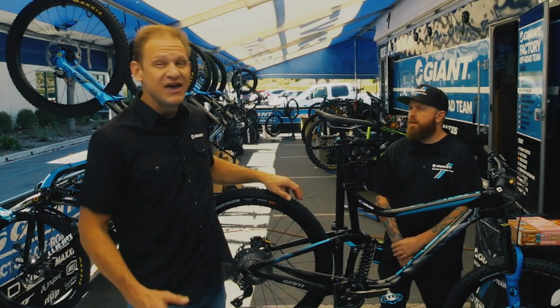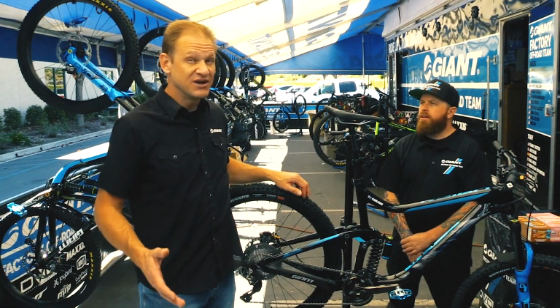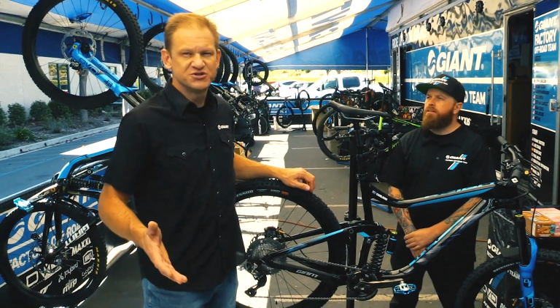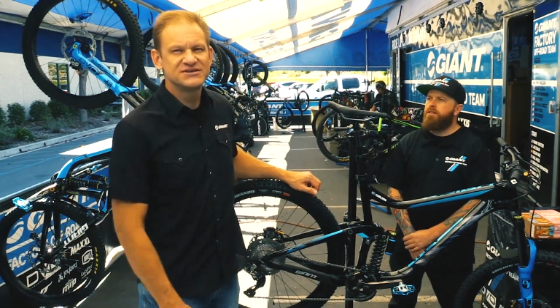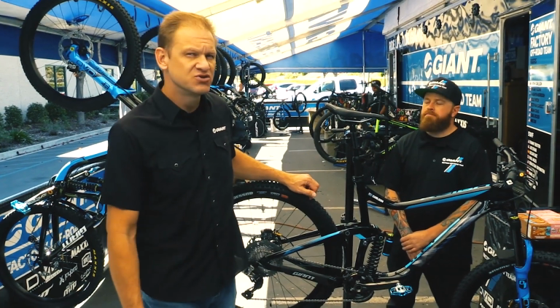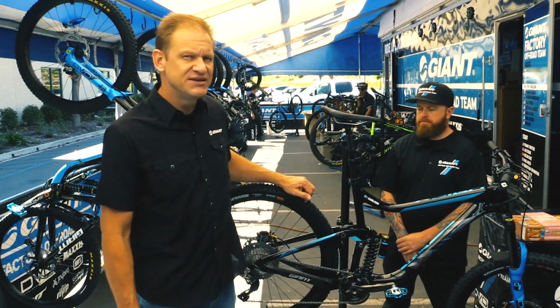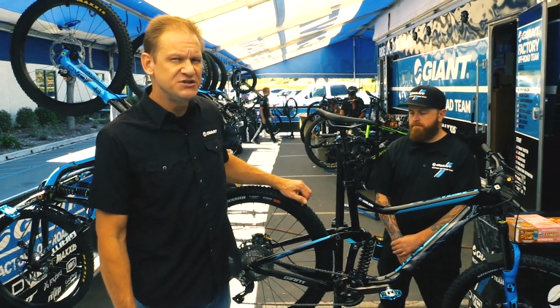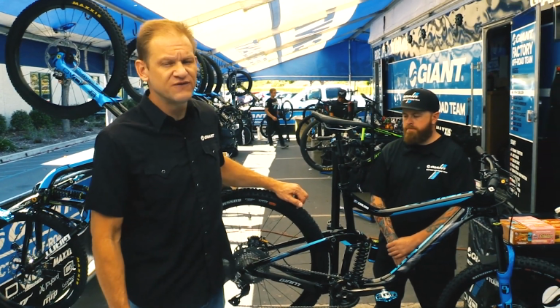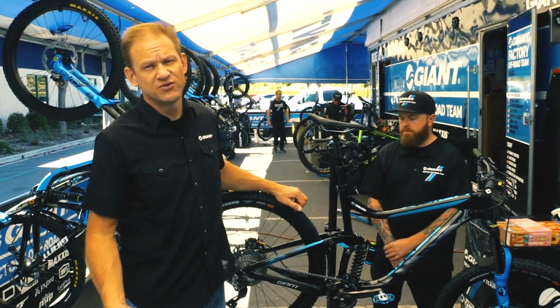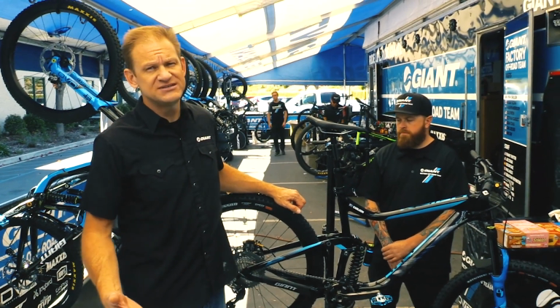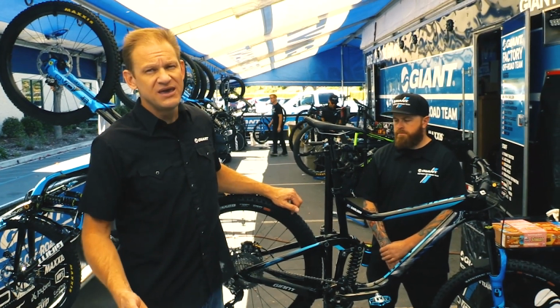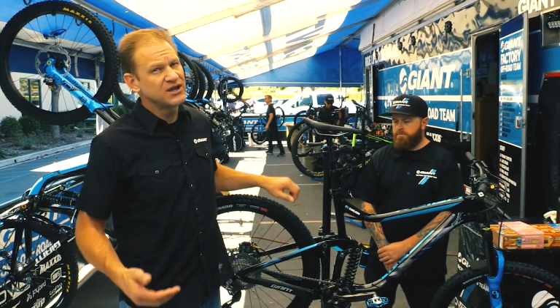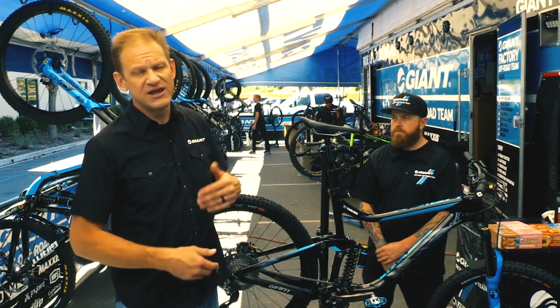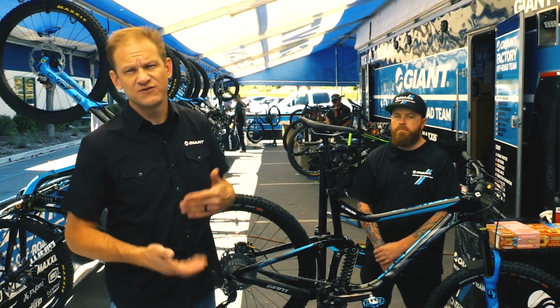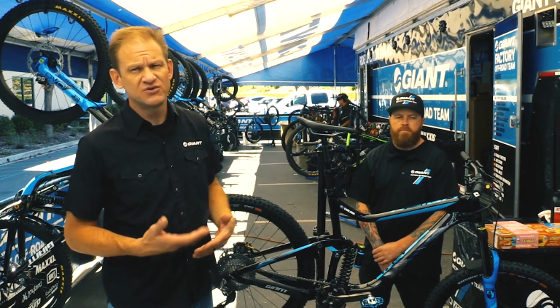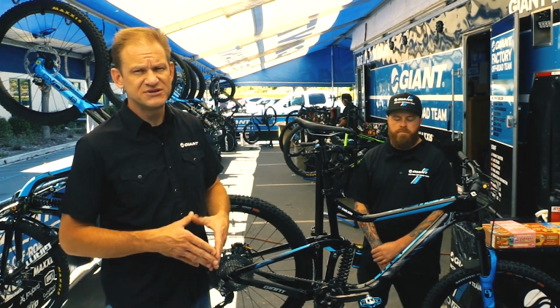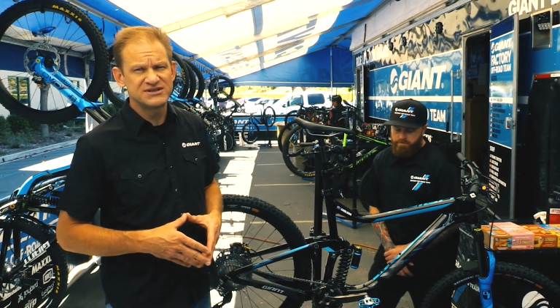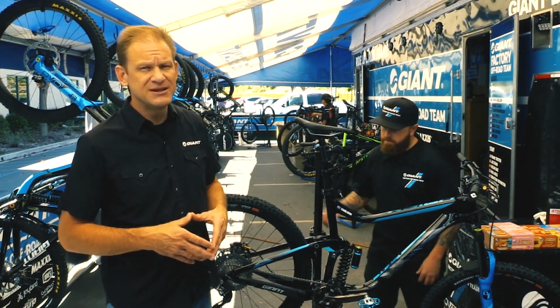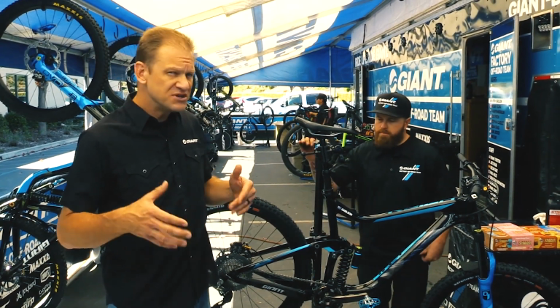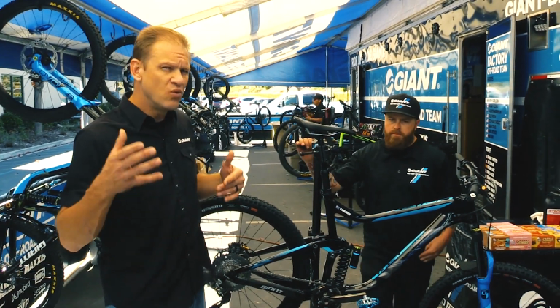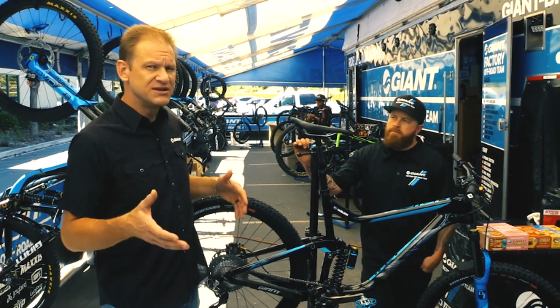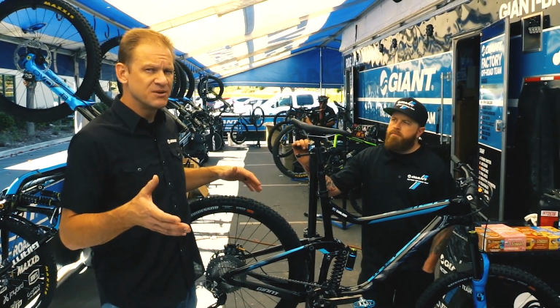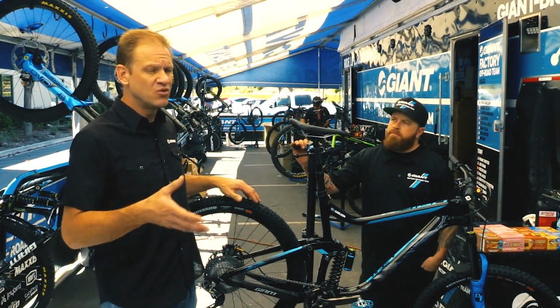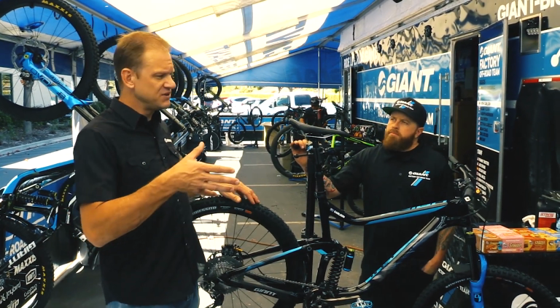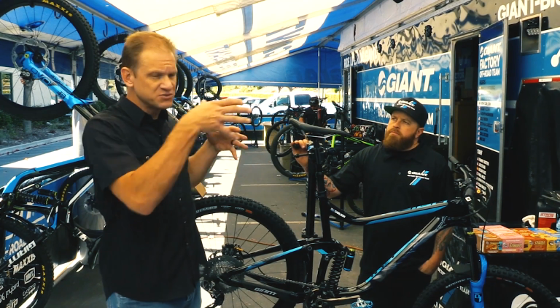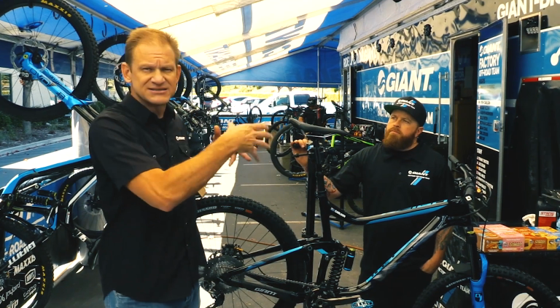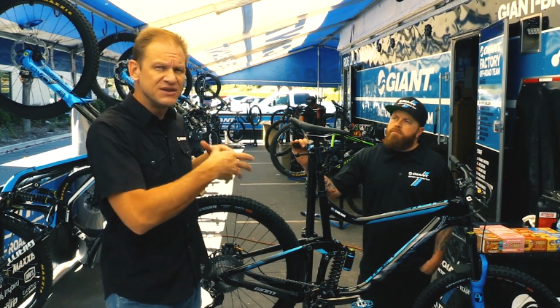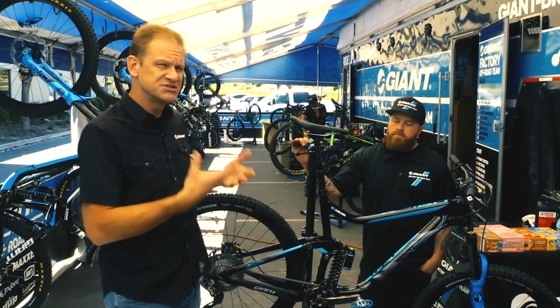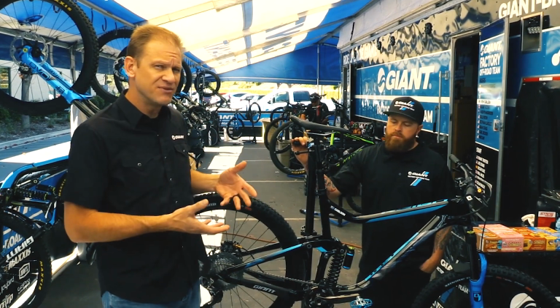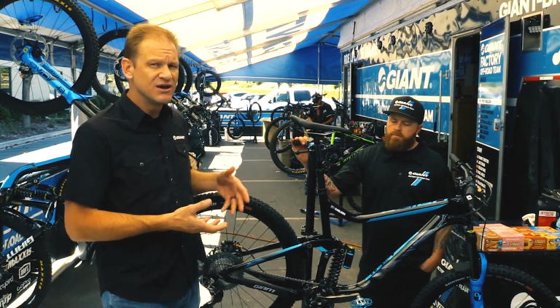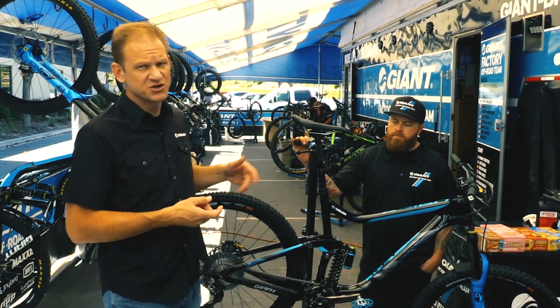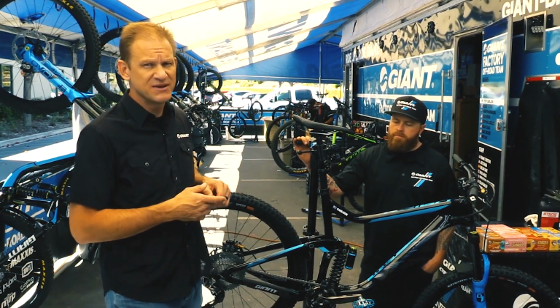Hey everyone, I'm Andrew Jaskaitis here with the 2018 Giant Factory Off-Road Racing Team and we're getting ready to head into our first Enduro World Series race of the season. I wanted to spend one minute talking more about the actual bike itself and the actual setup of Josh Carlson's bike.